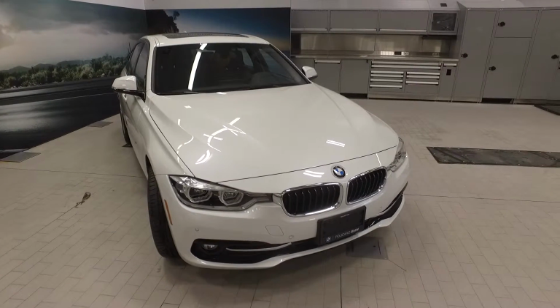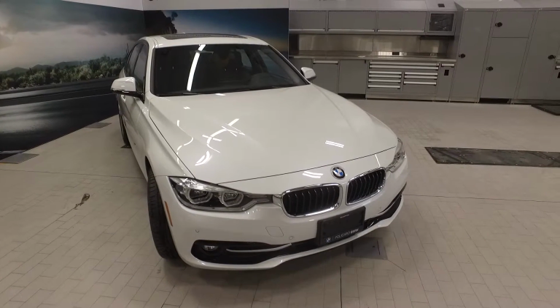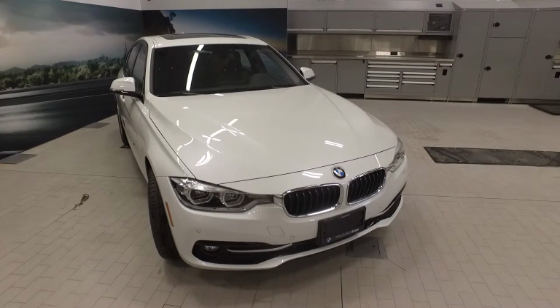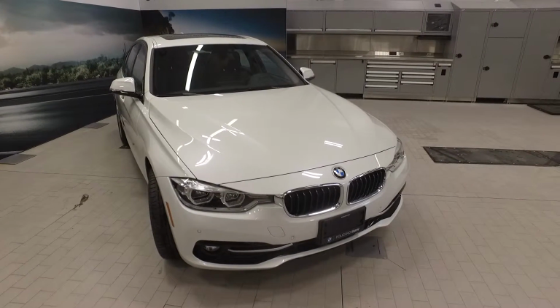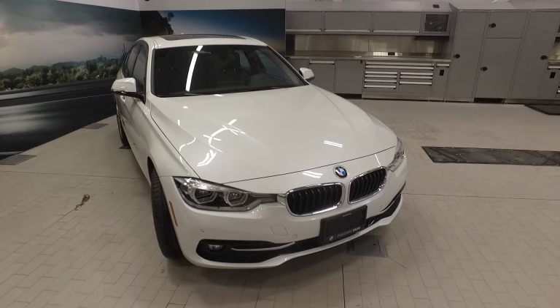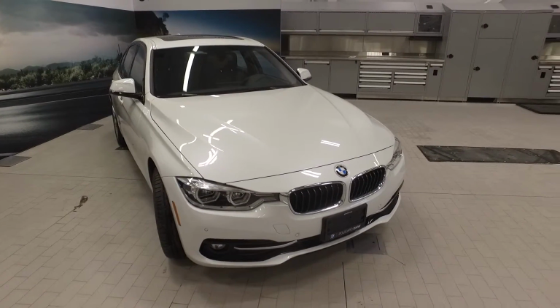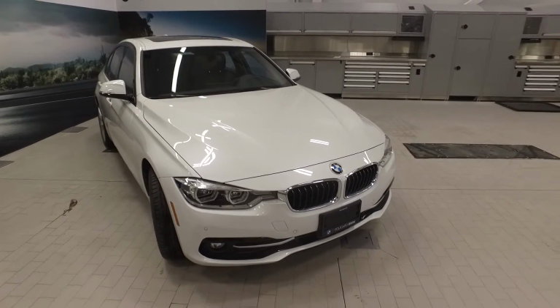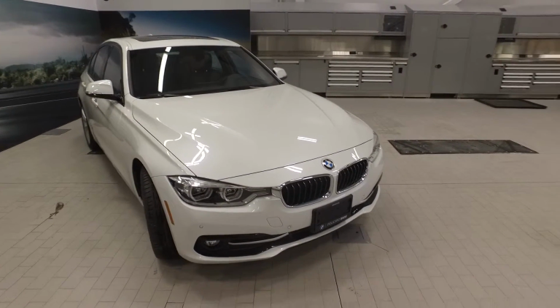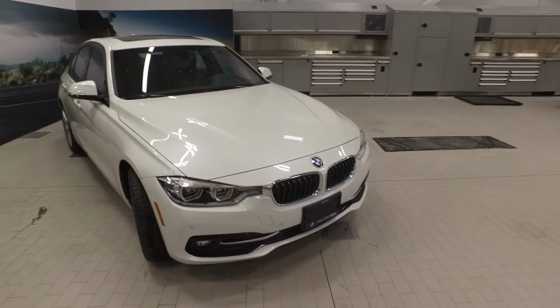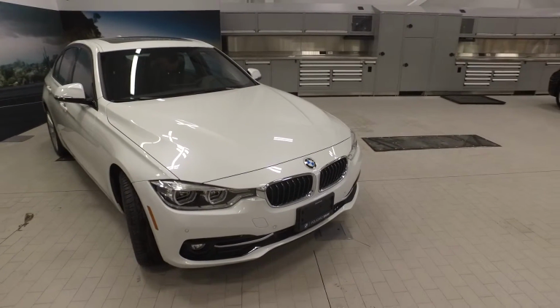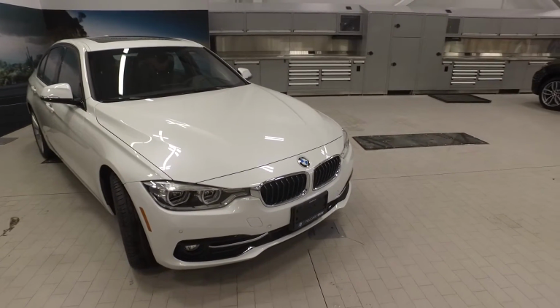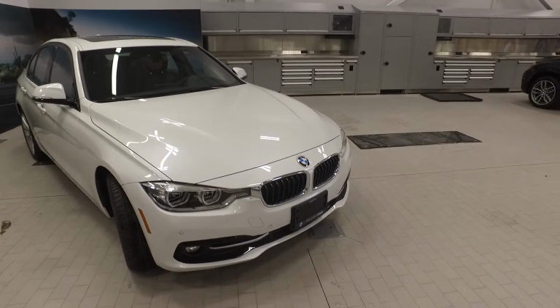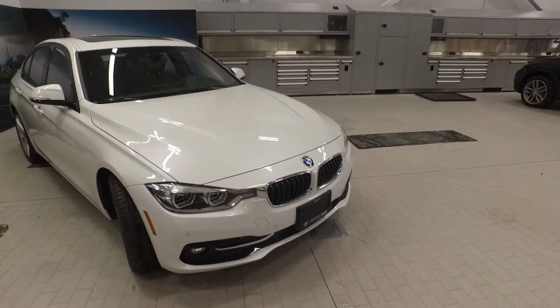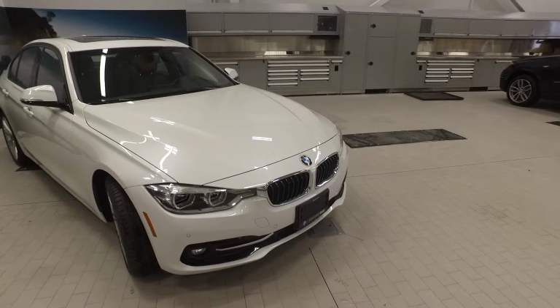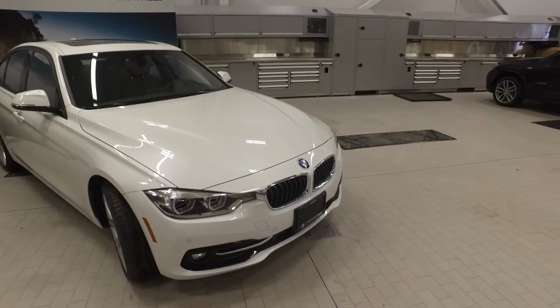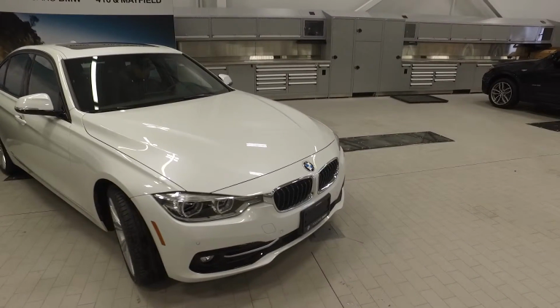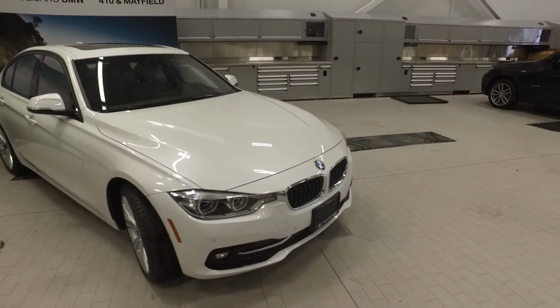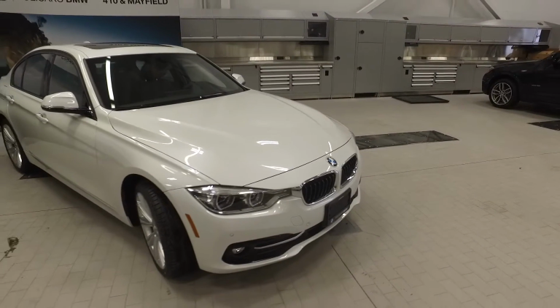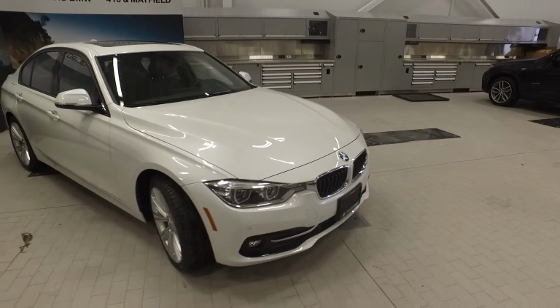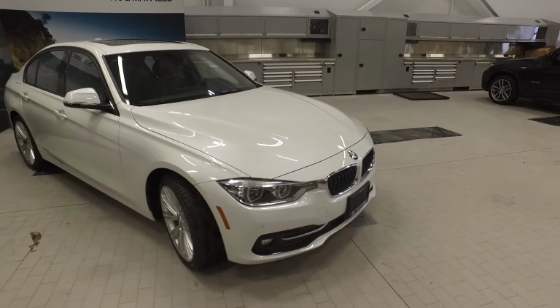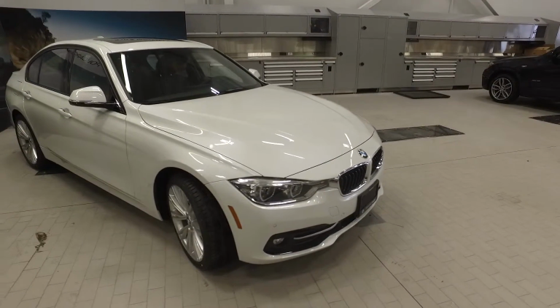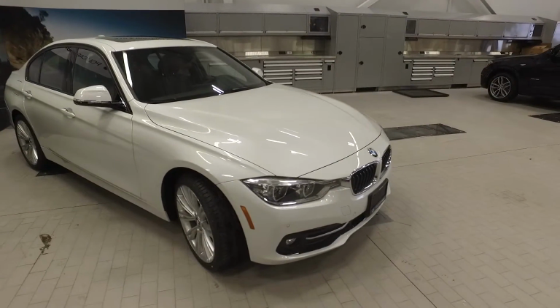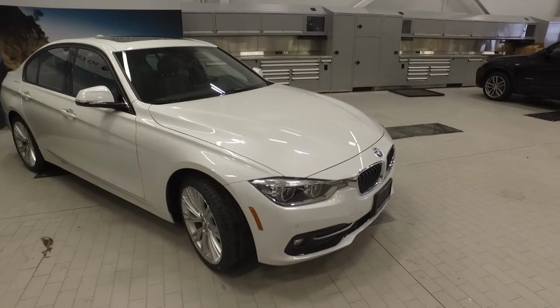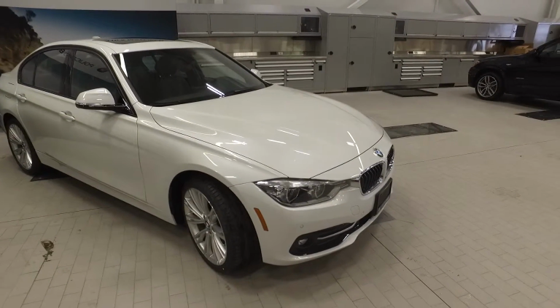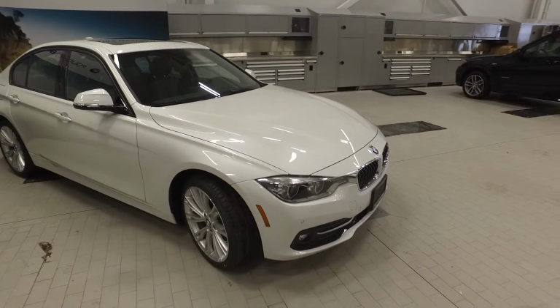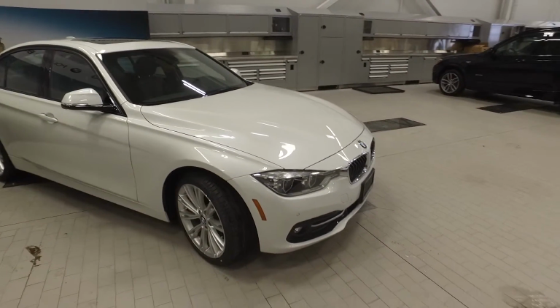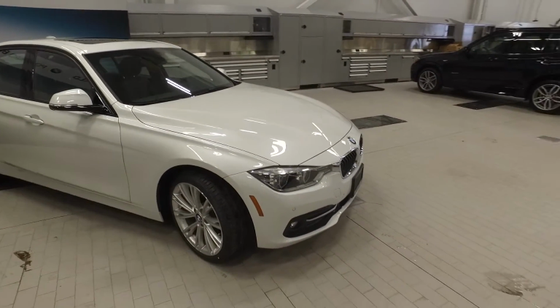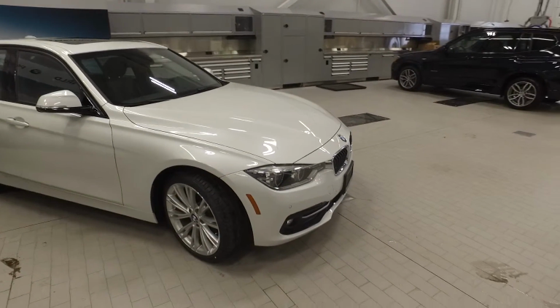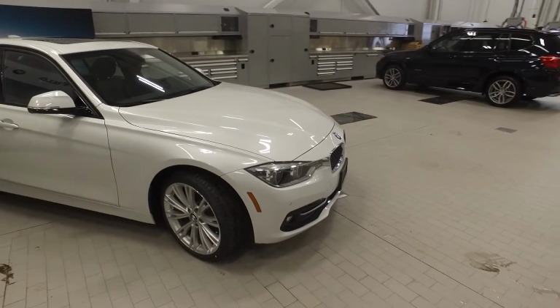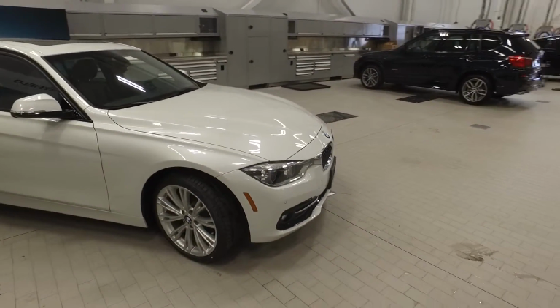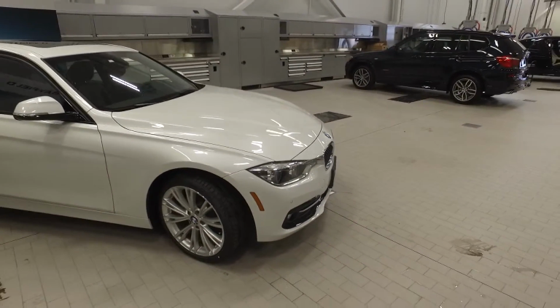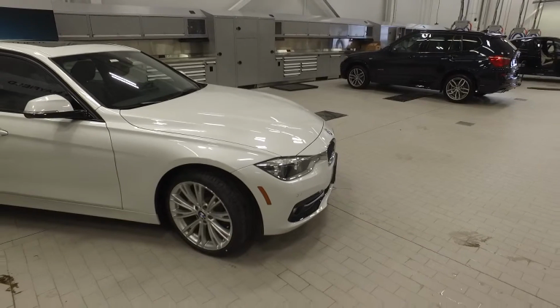Welcome back to Polycaro BMW, located at Highway 410 and Mayfield Road in Brampton, Ontario. Today we're looking at this 2016 BMW 328 diesel x-drive sedan.